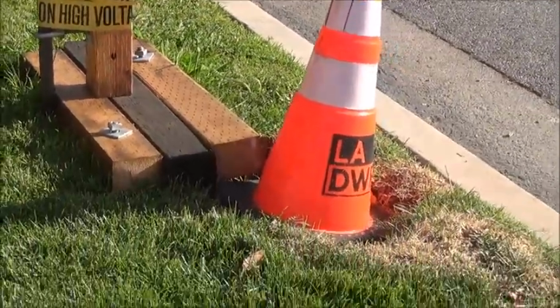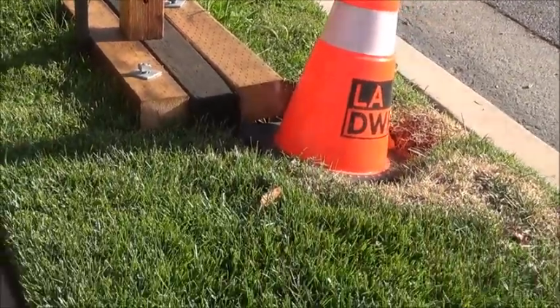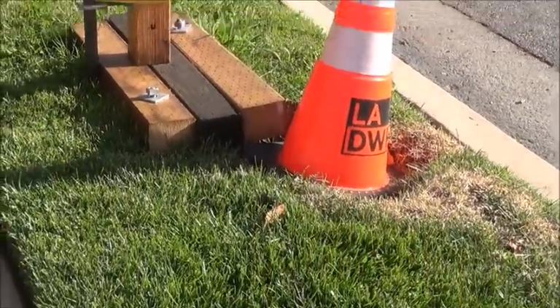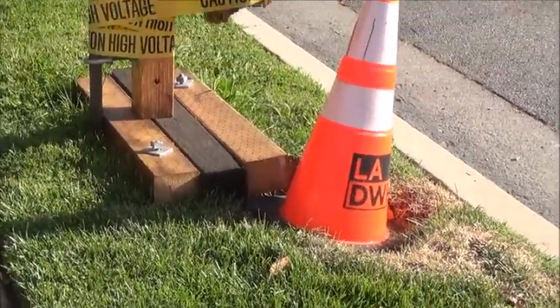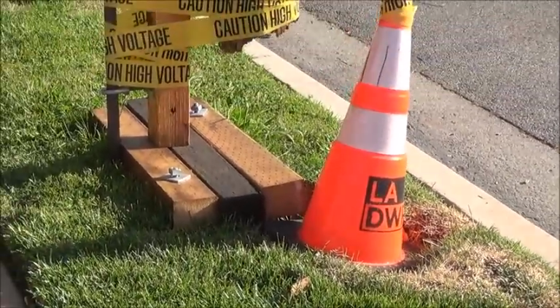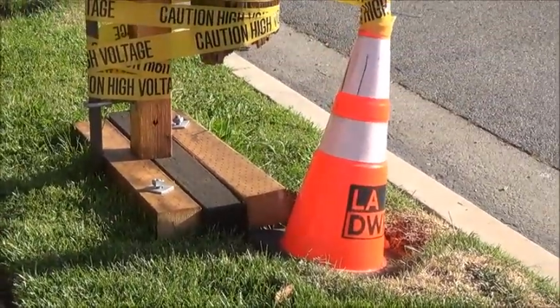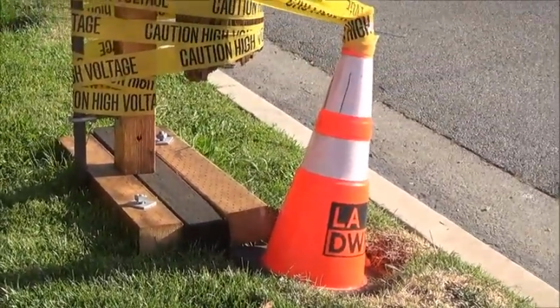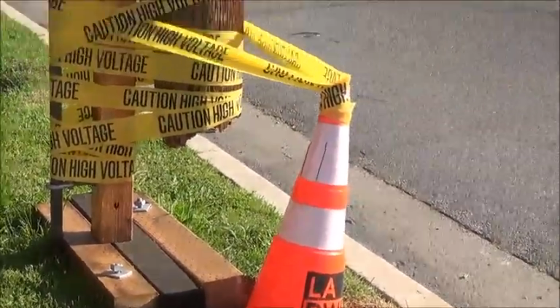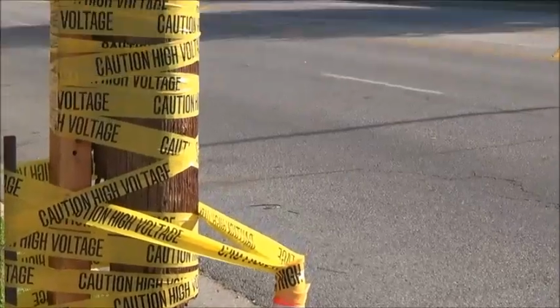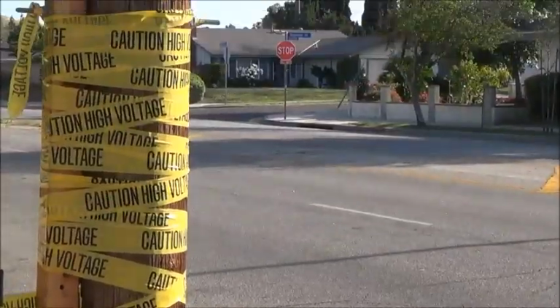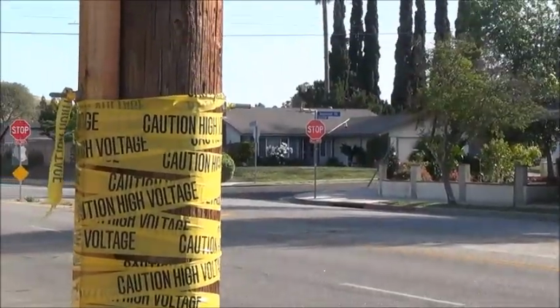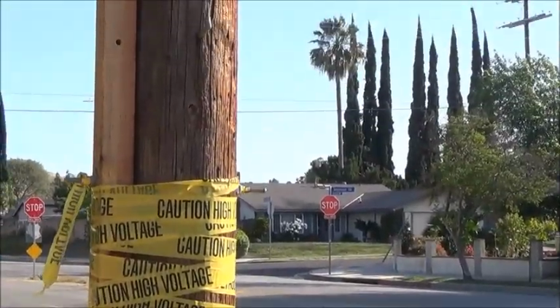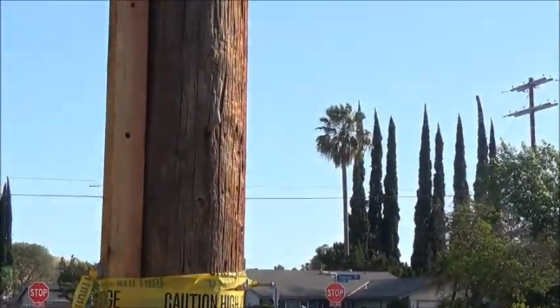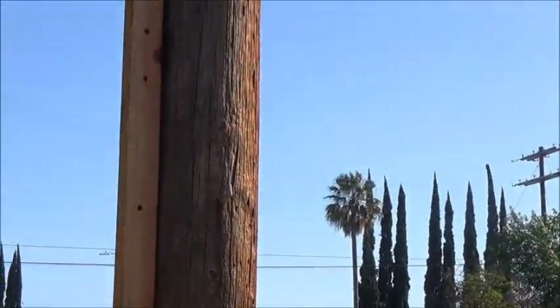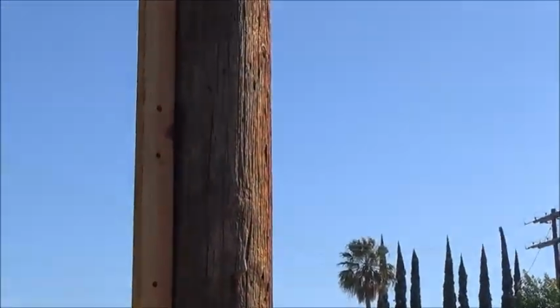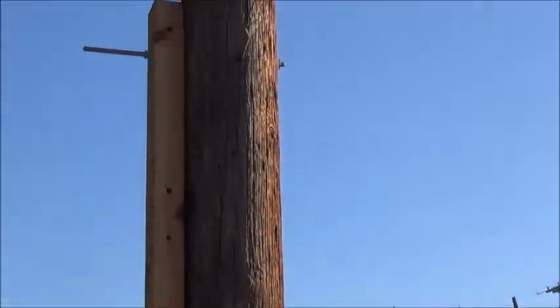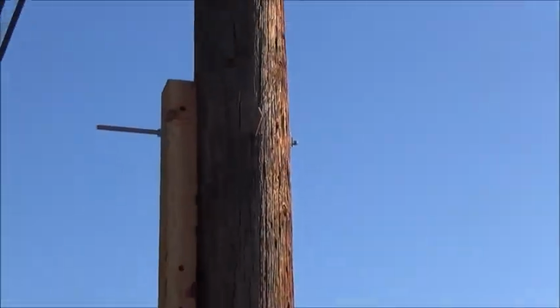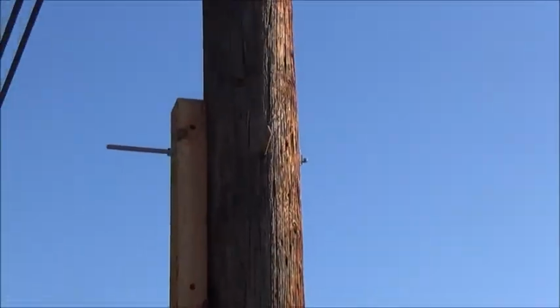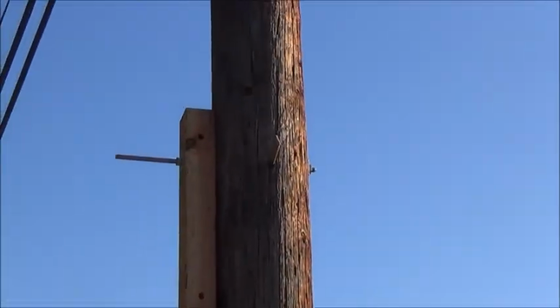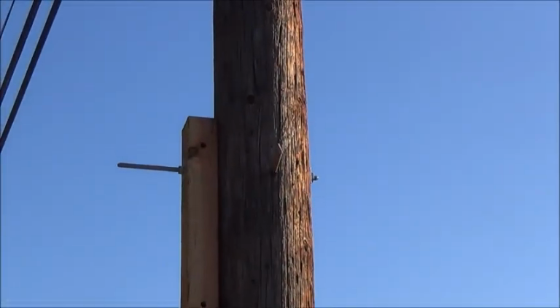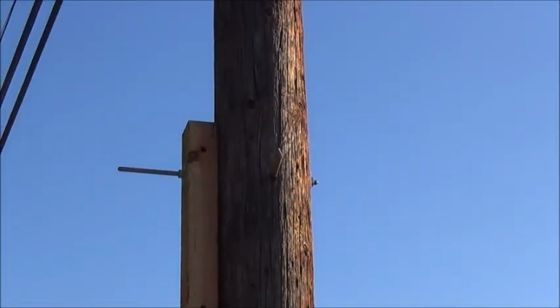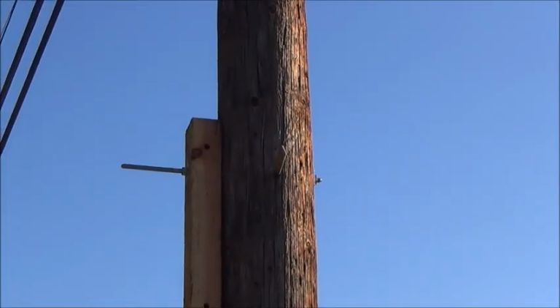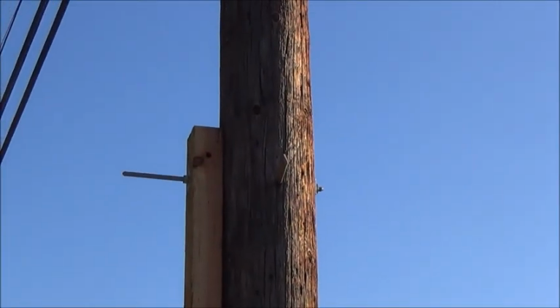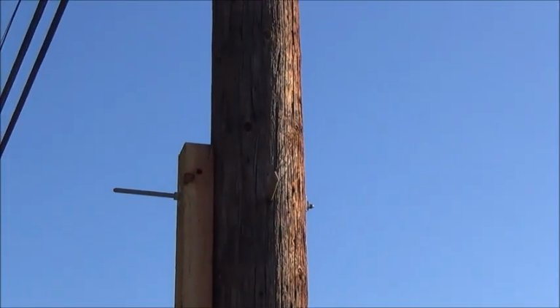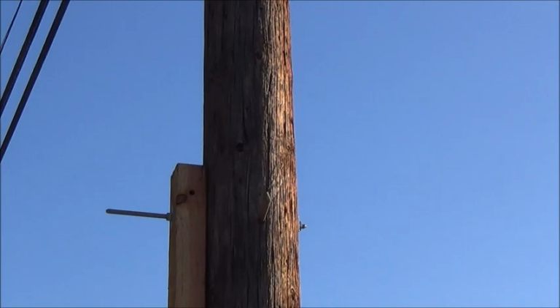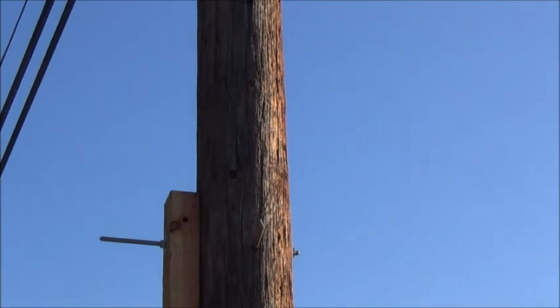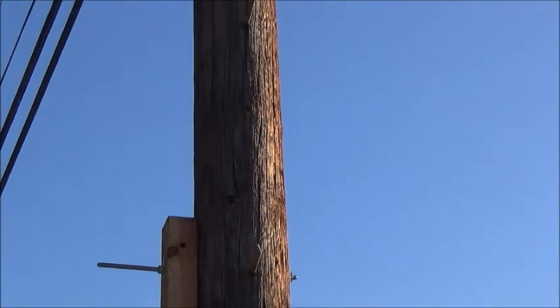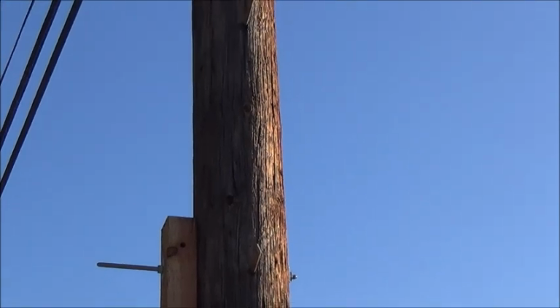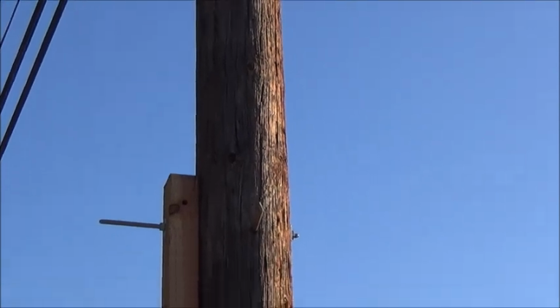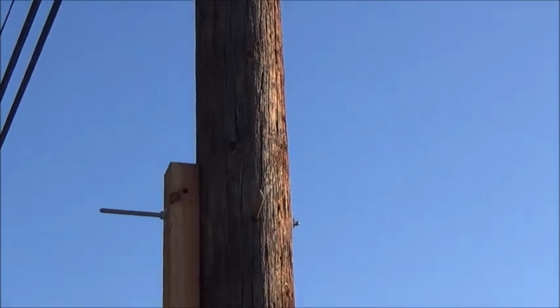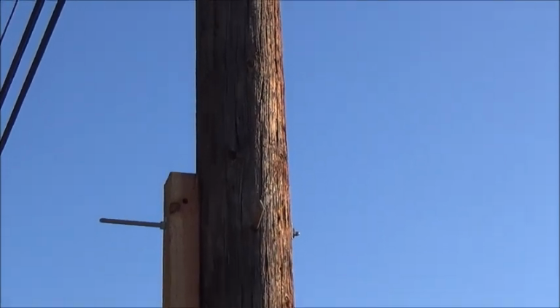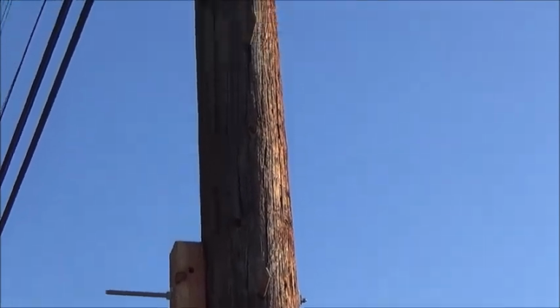It says LADWP. Then we have the supporting upright beam here.